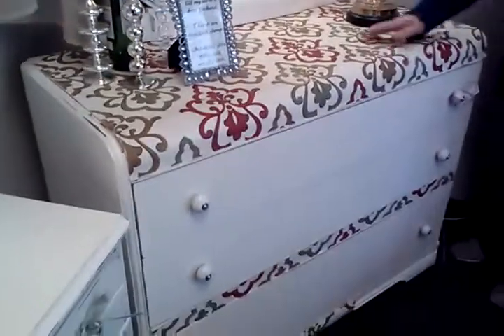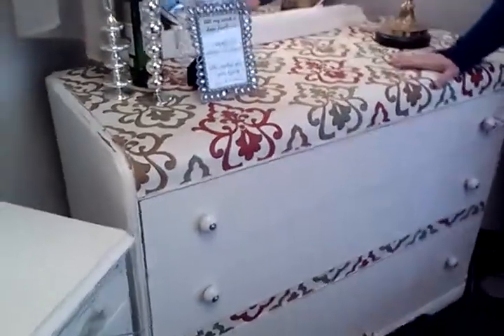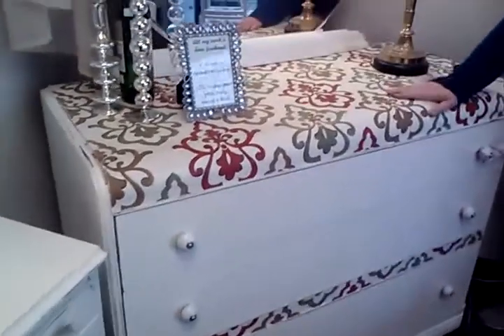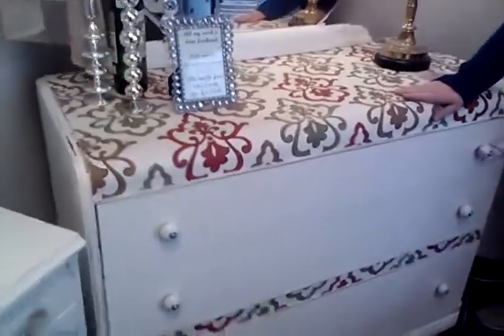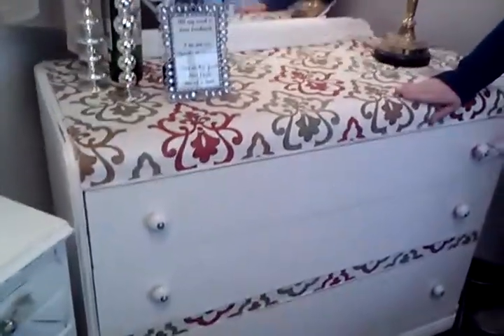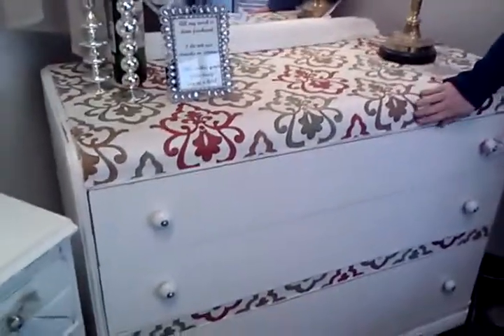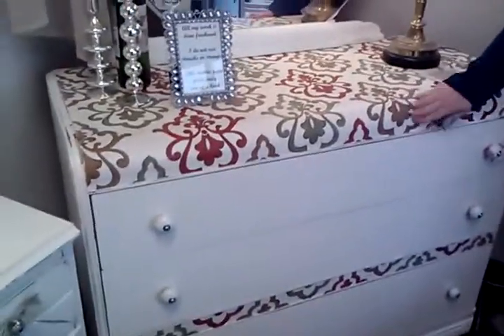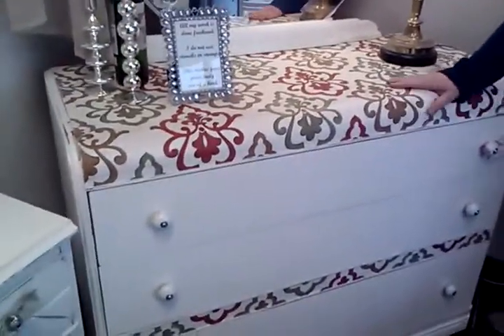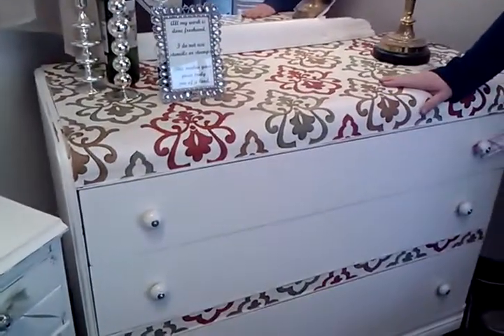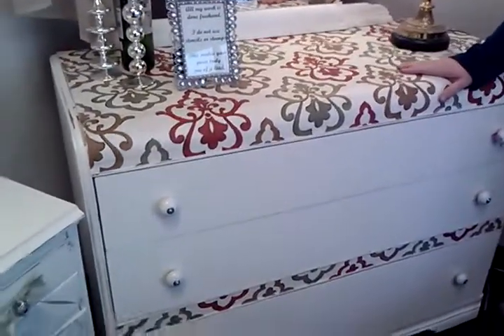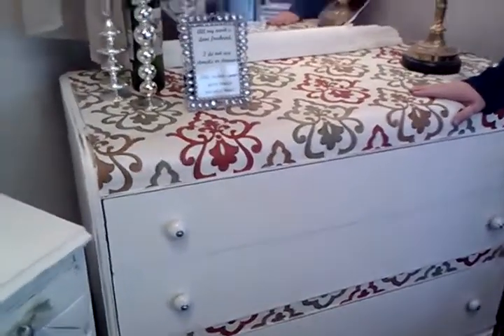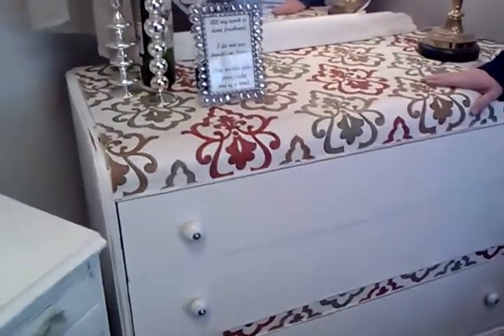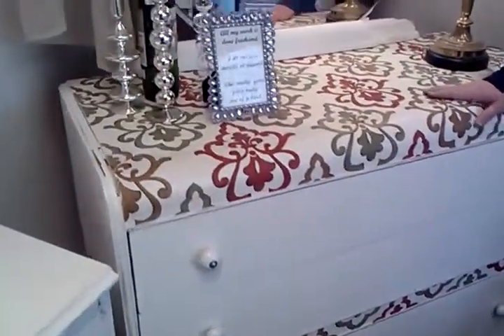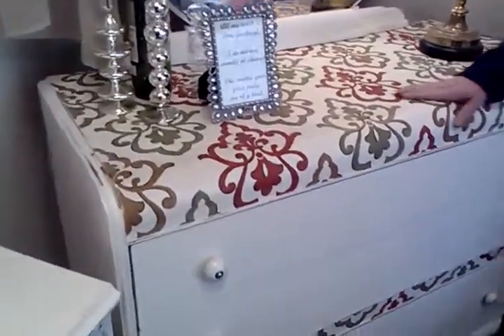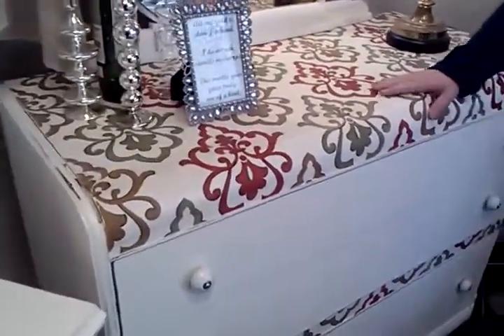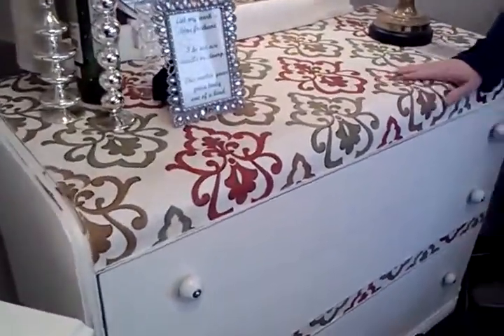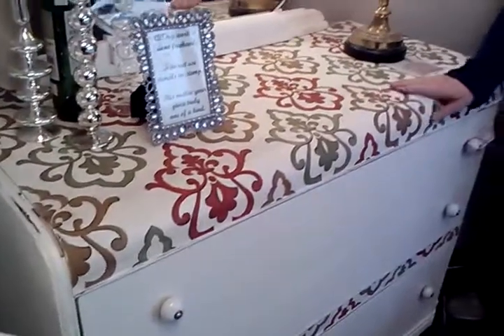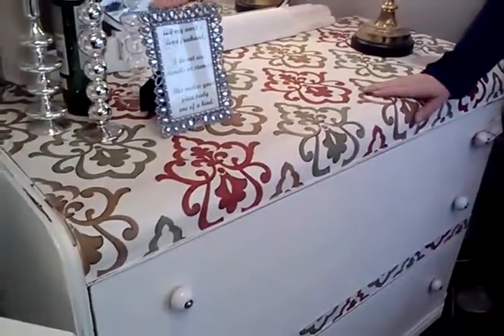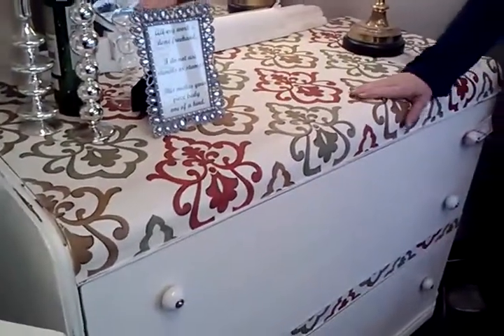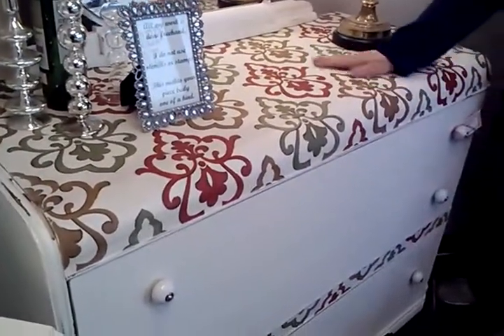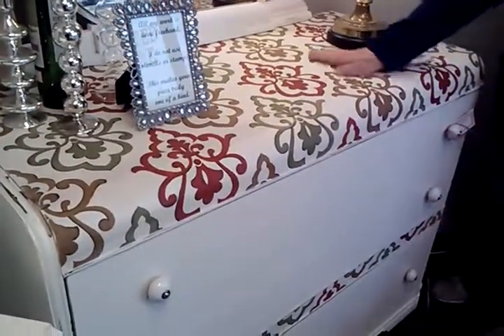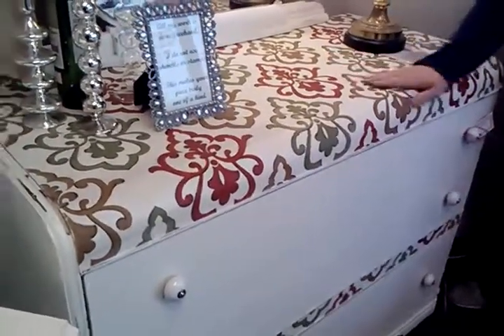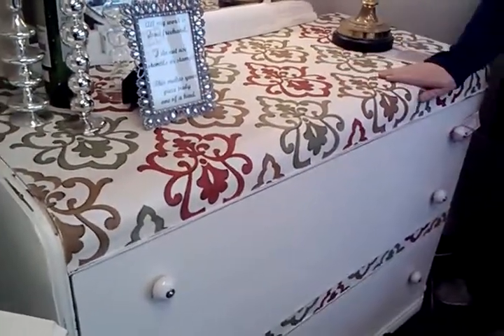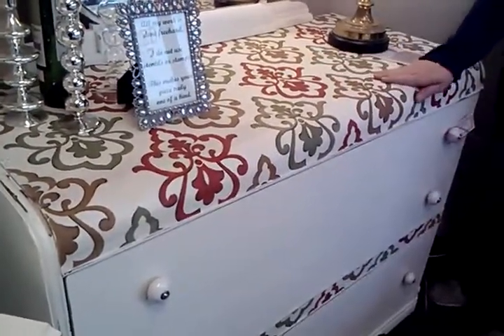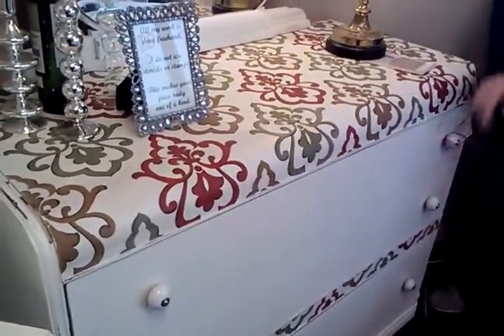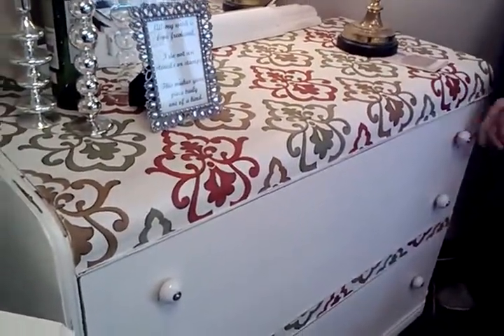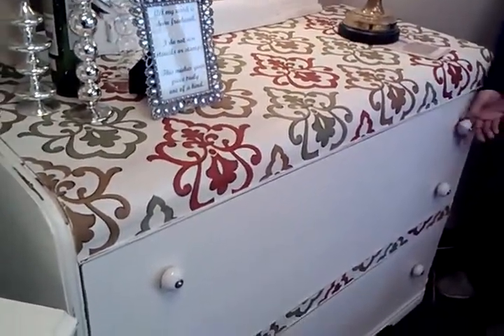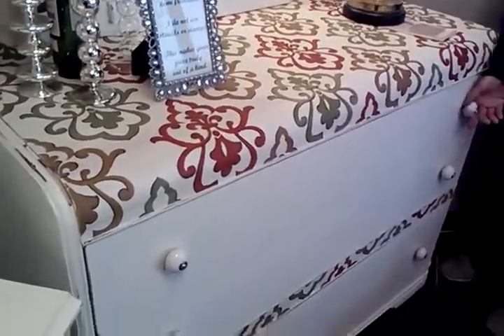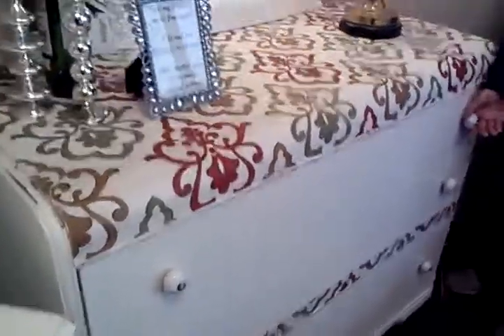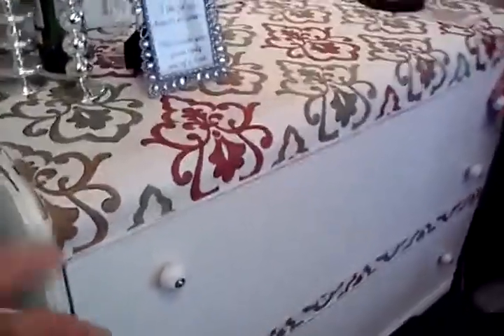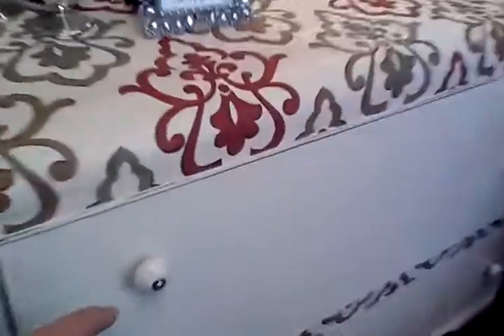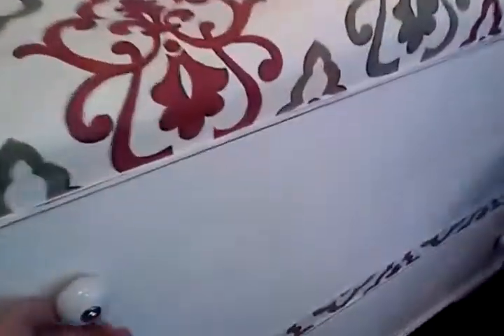We decoupaged fabric onto the top of the dresser. We also polyurethaned it, so it's nice and smooth to the touch. It has new ceramic knobs.